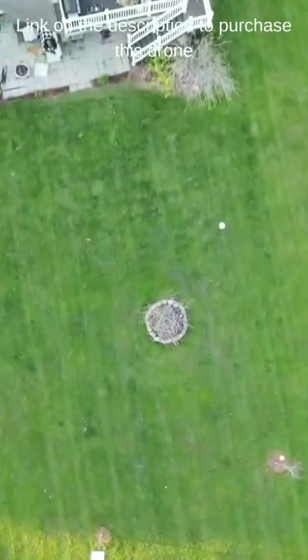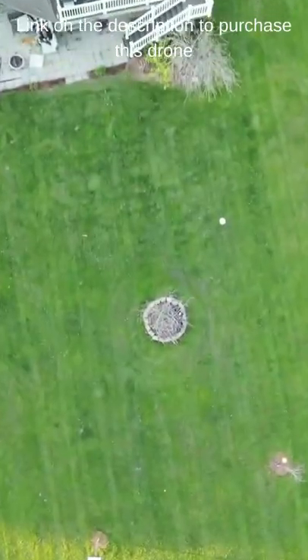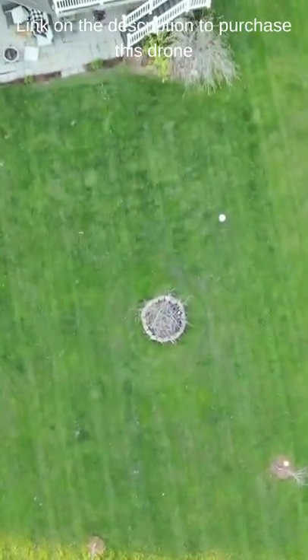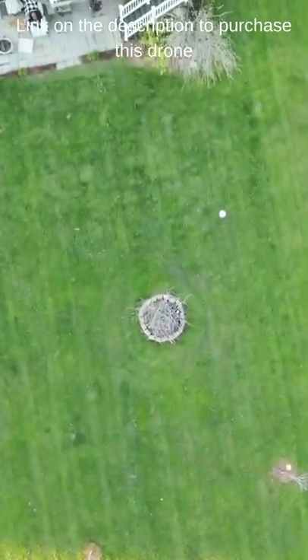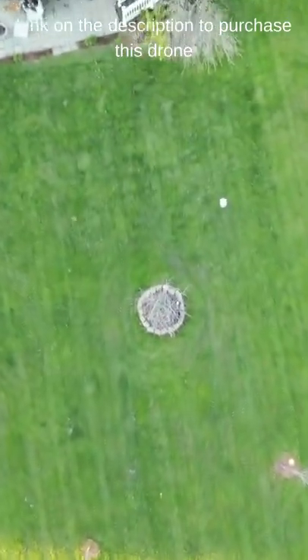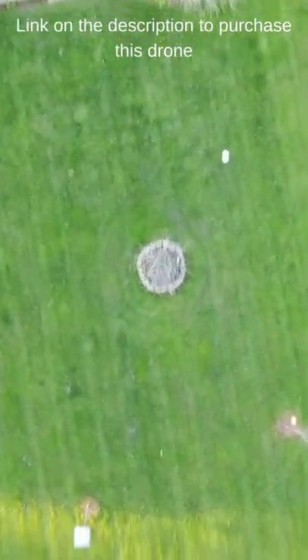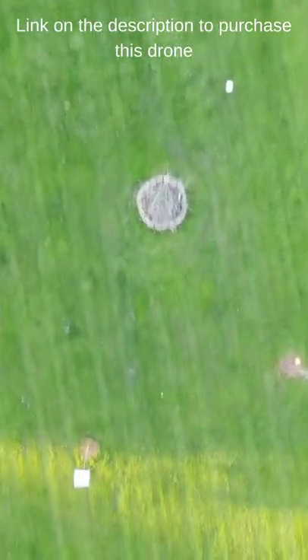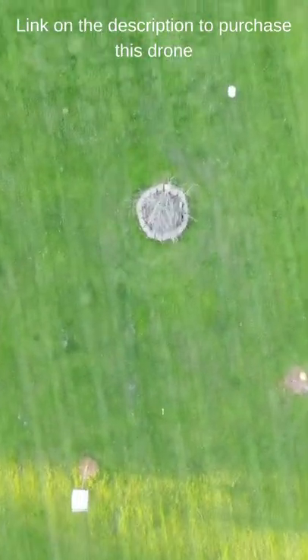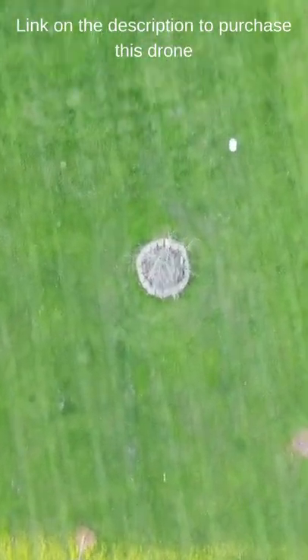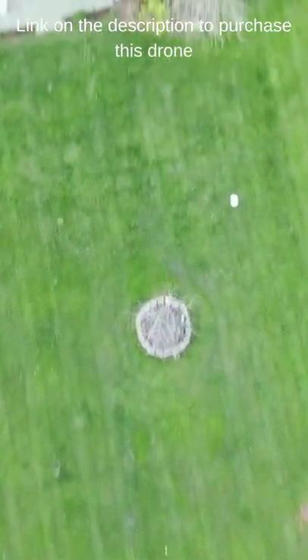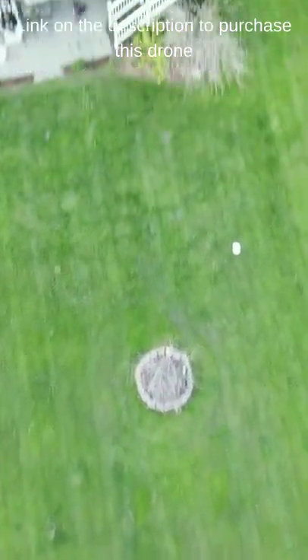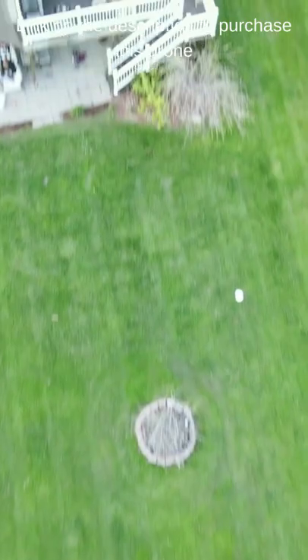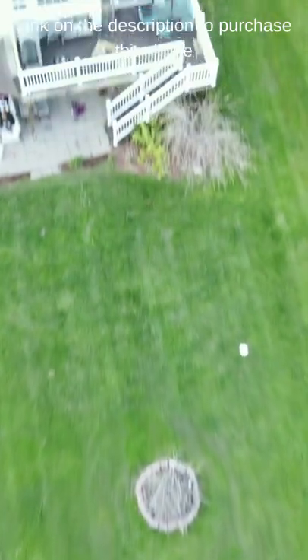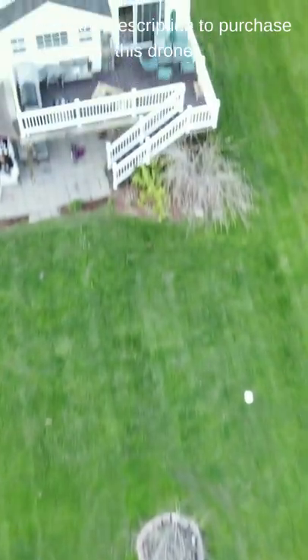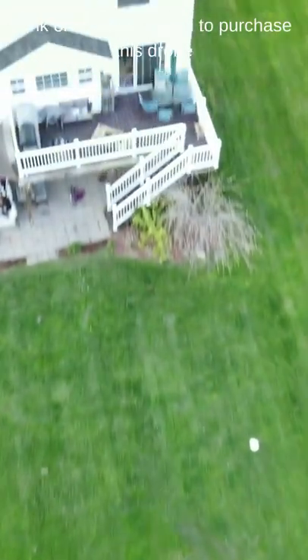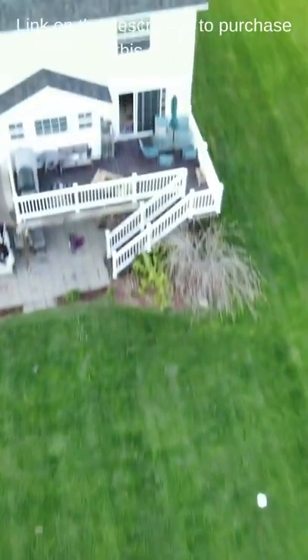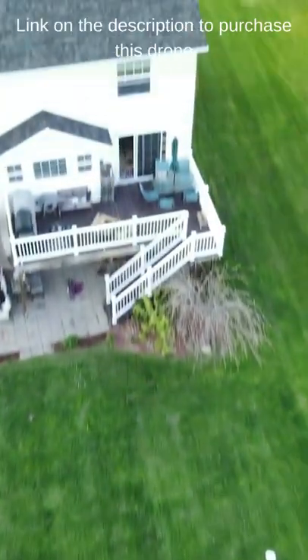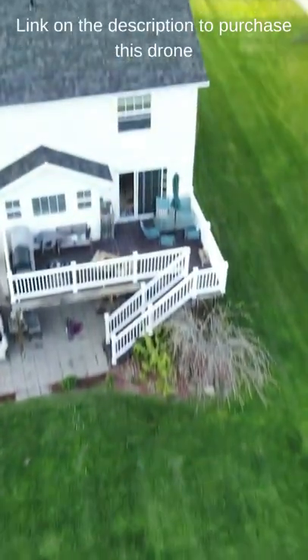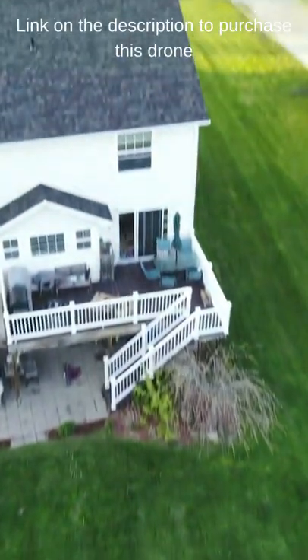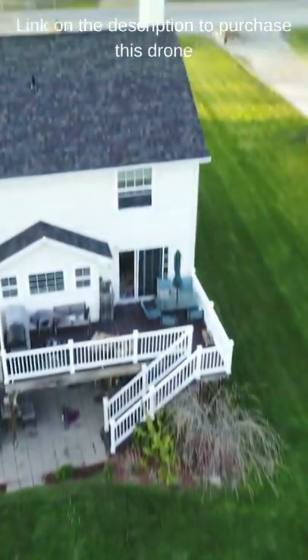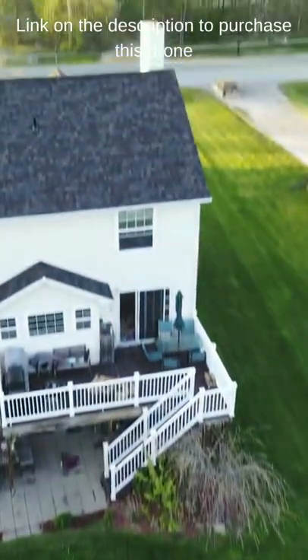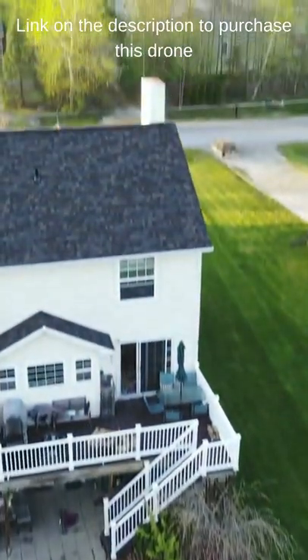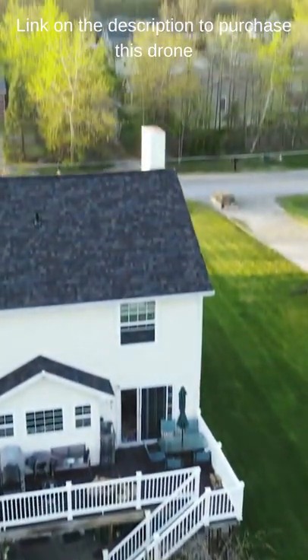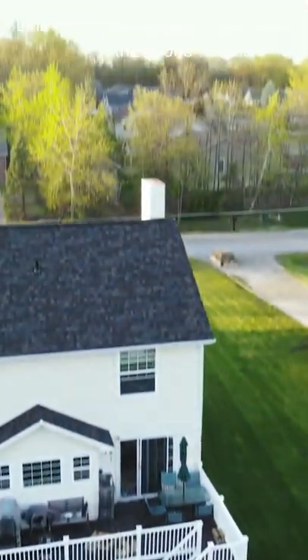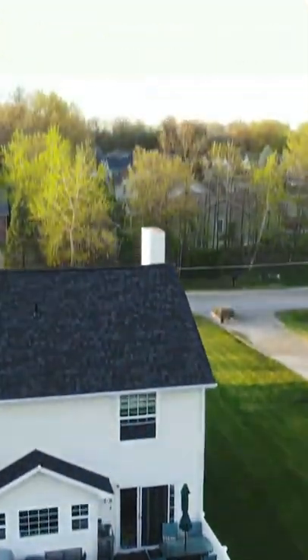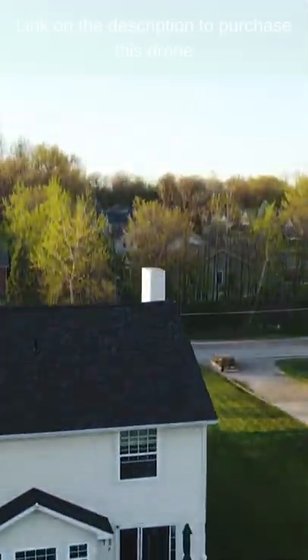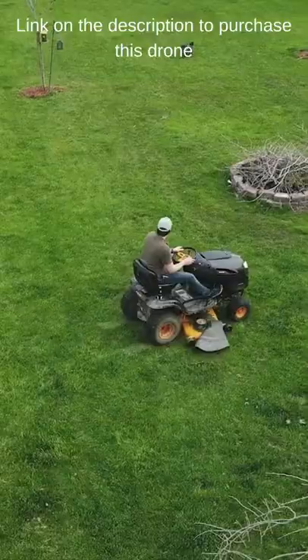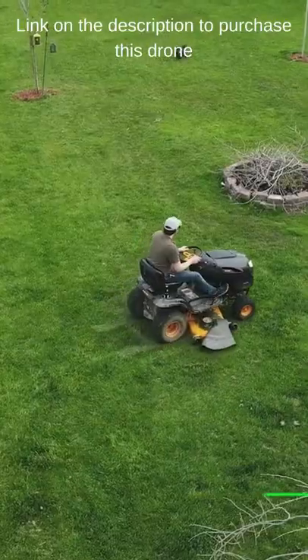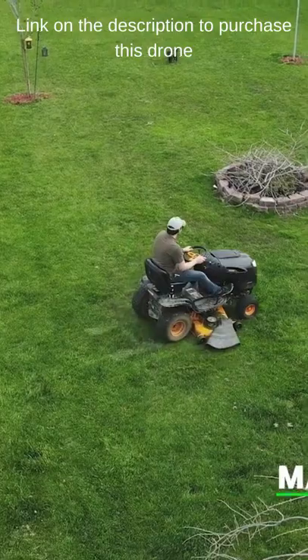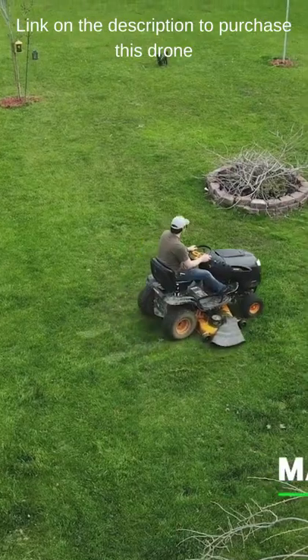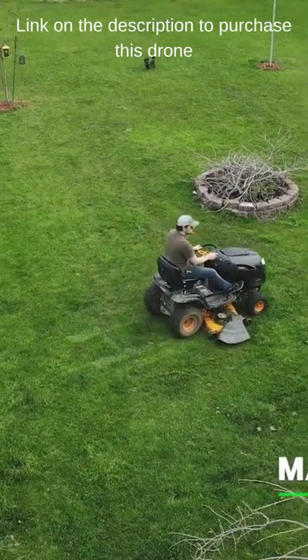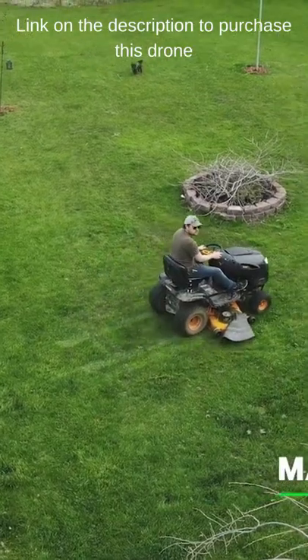Normally I would take a new drone on an adventure. It's spring so we would go kayaking. But we're in quarantine because of COVID-19 so I'm limited to filming things in my yard.